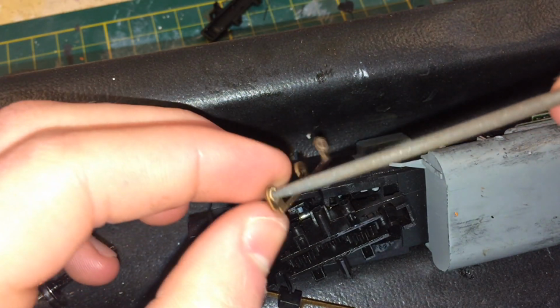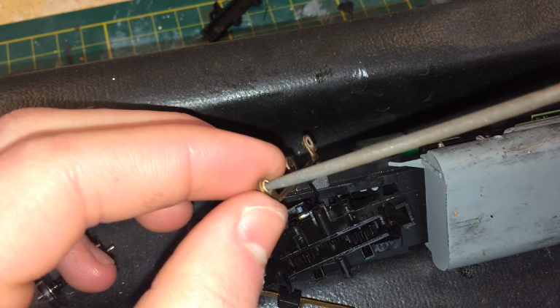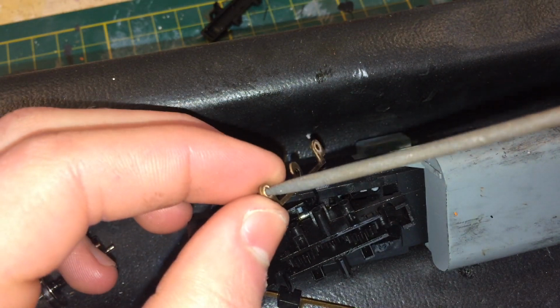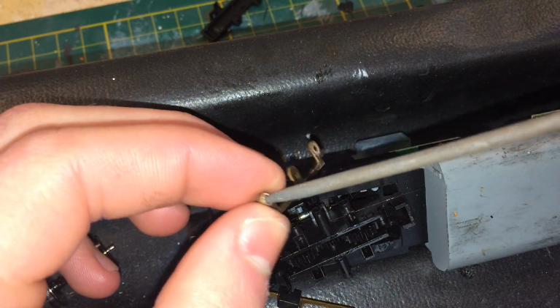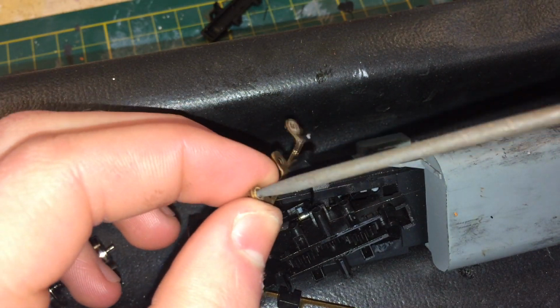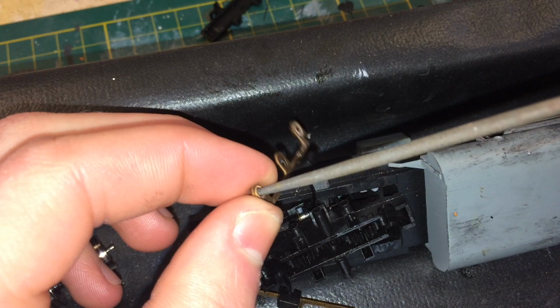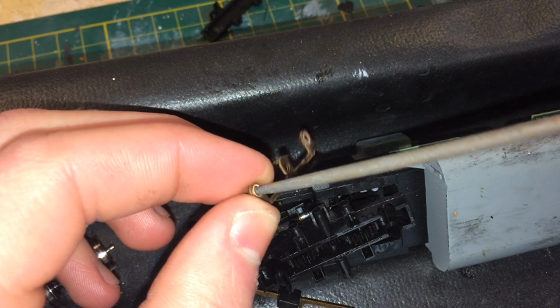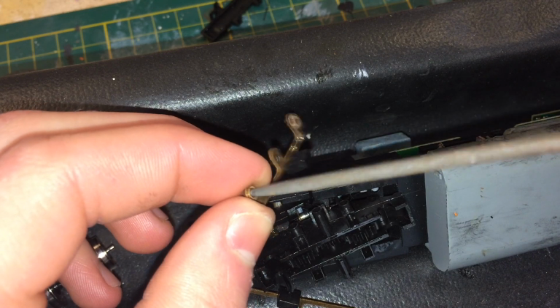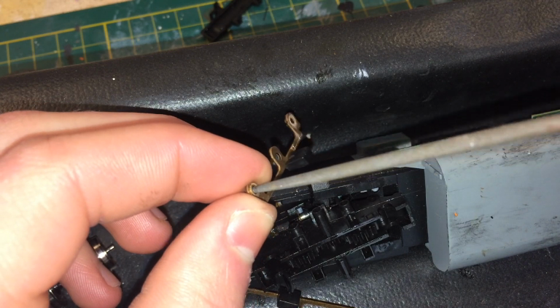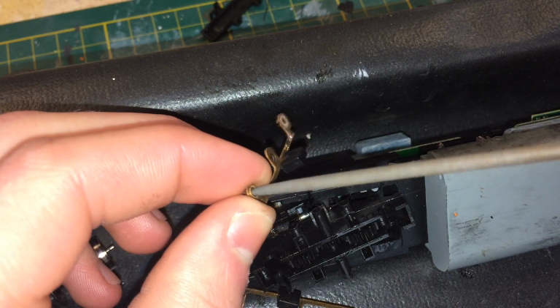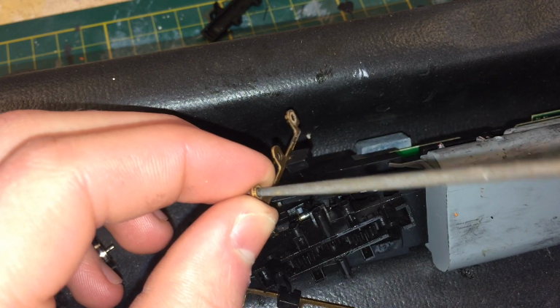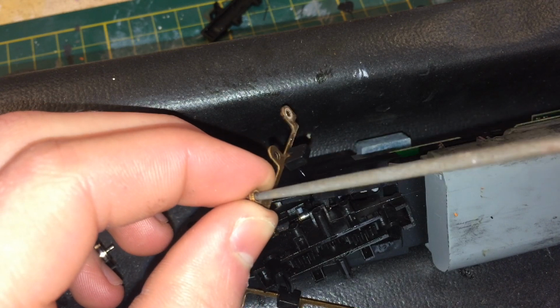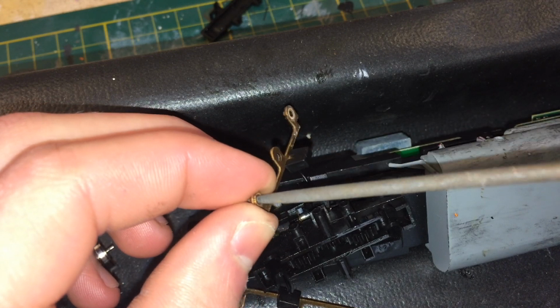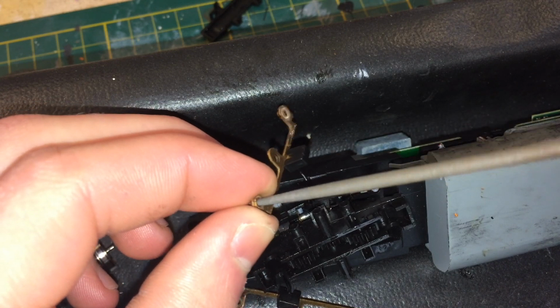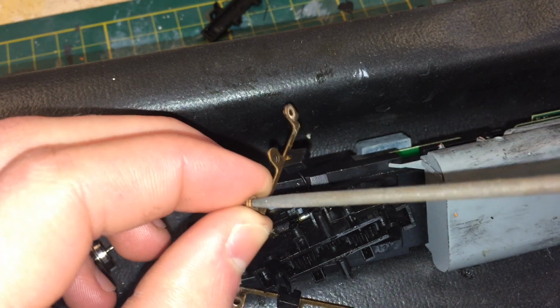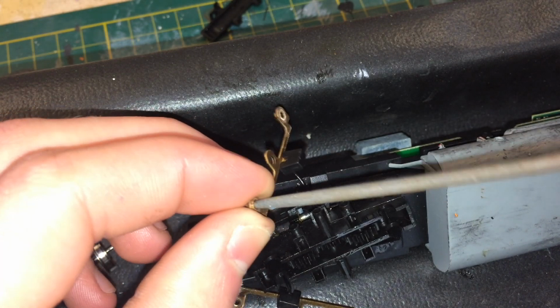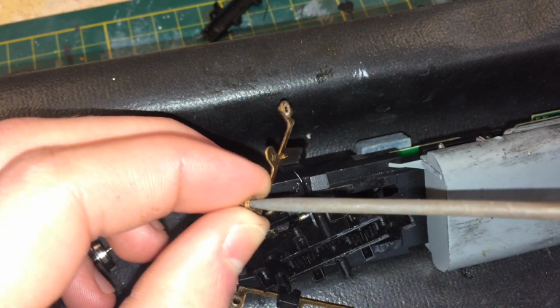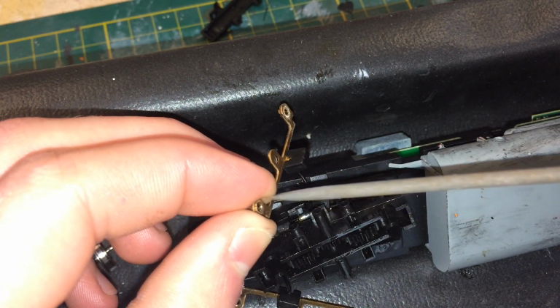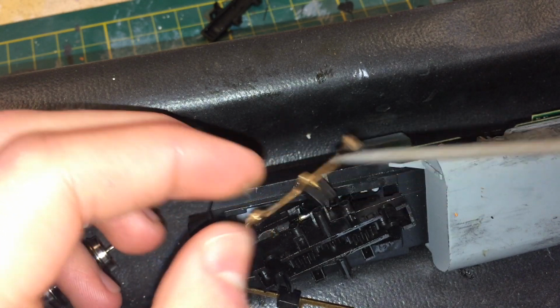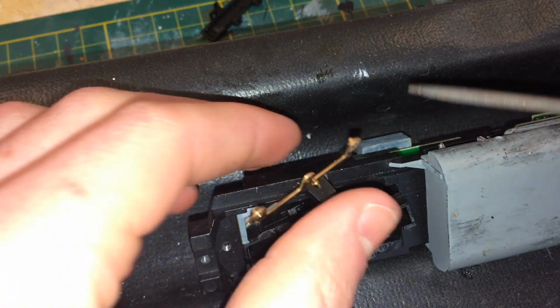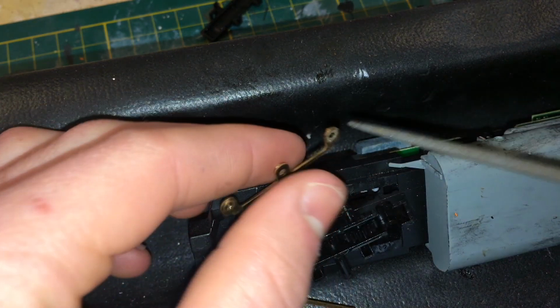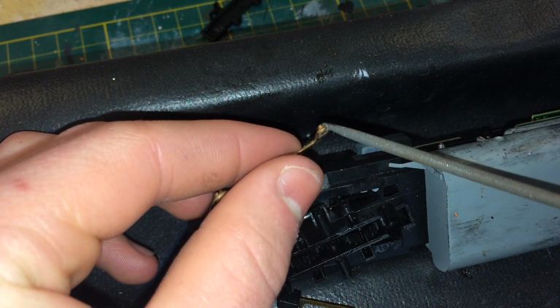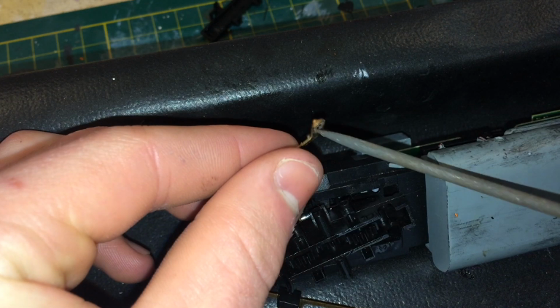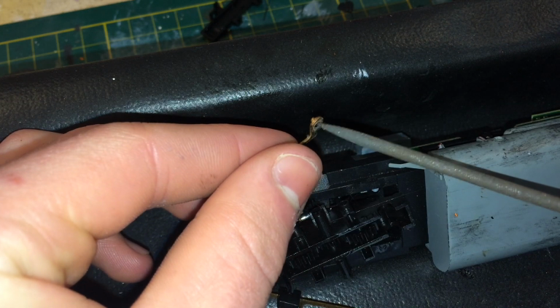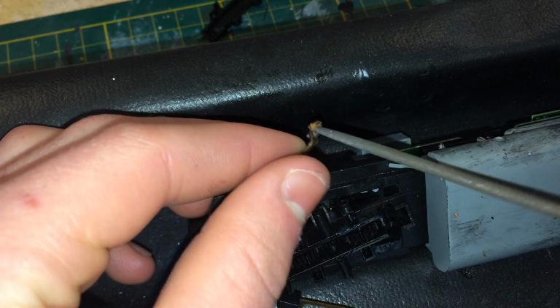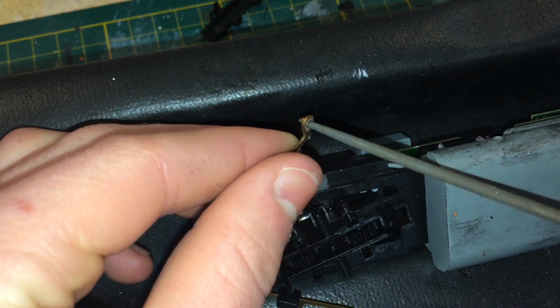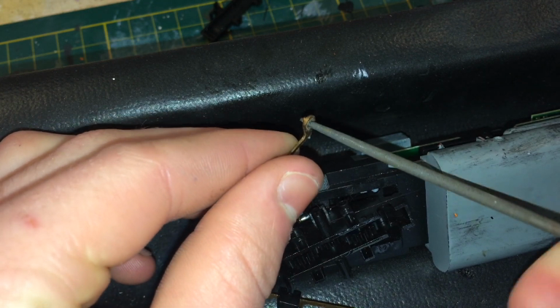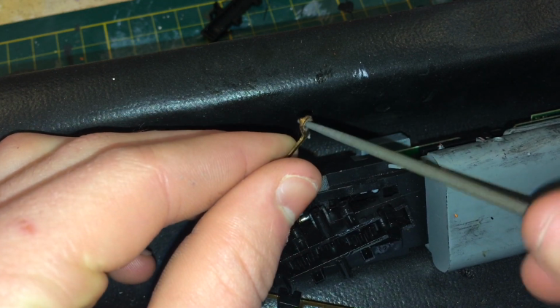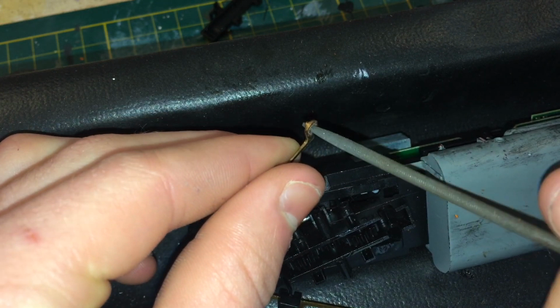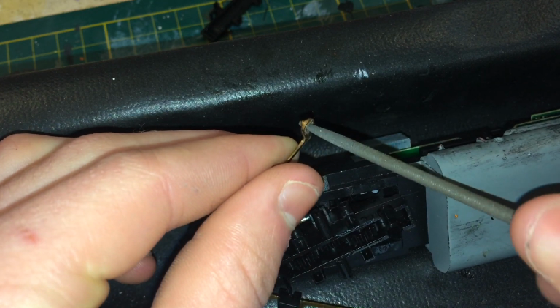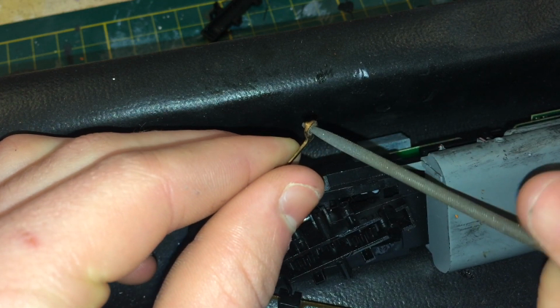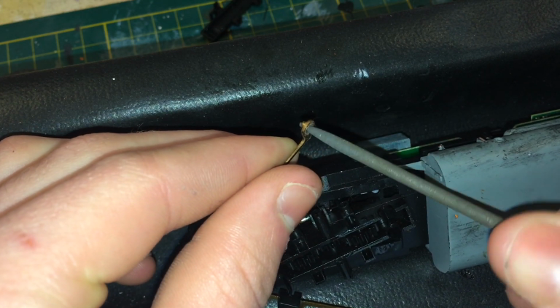This is another thing you want to be kind of delicate with, because these contacts are brass so they're easy to bend. But if you do bend them they're pretty easy to fix — you can just put them in a vise and bend them straight.